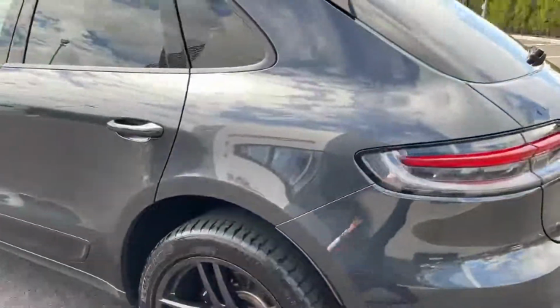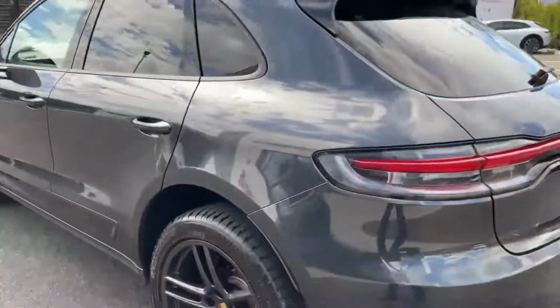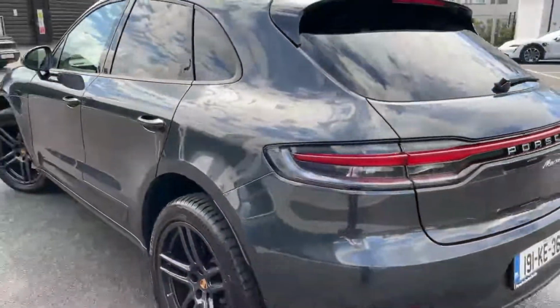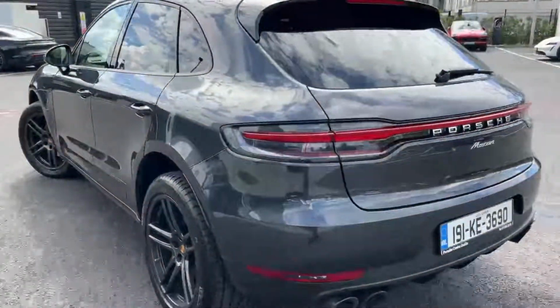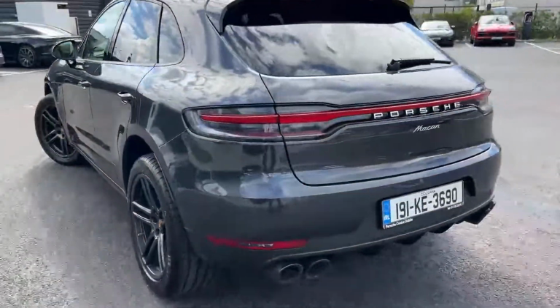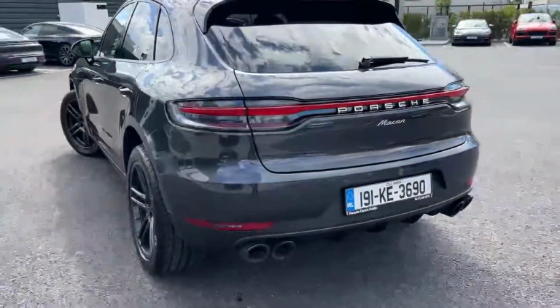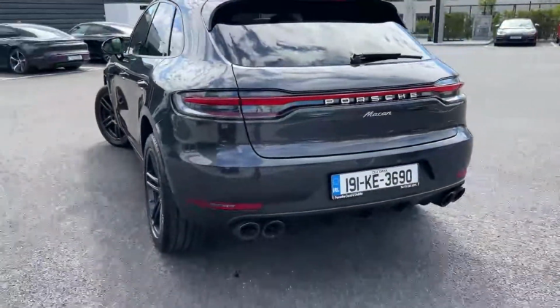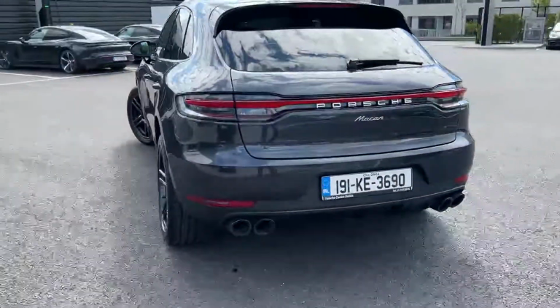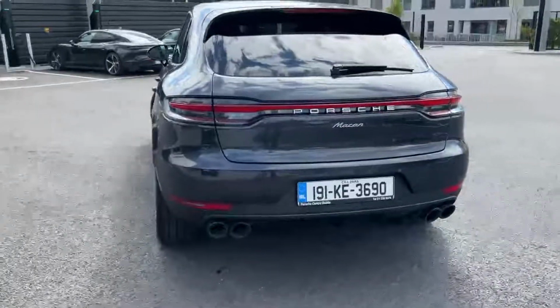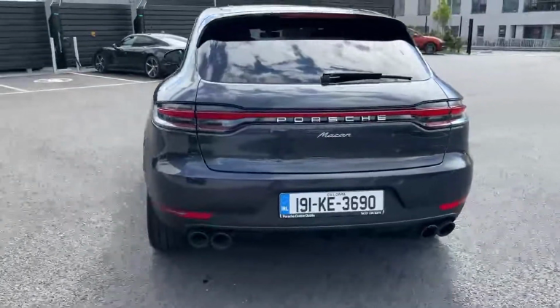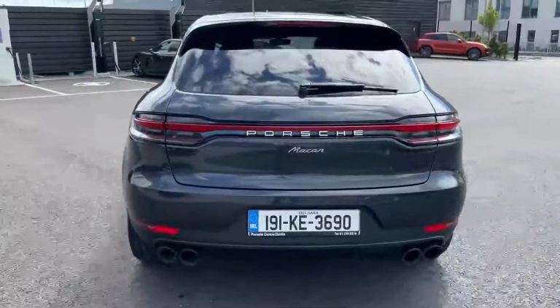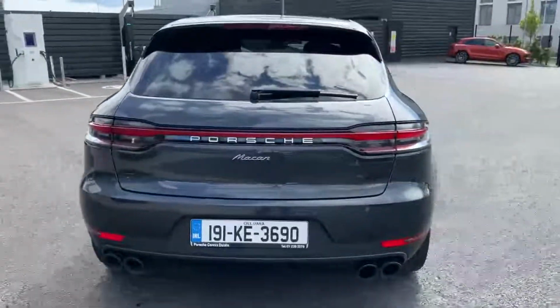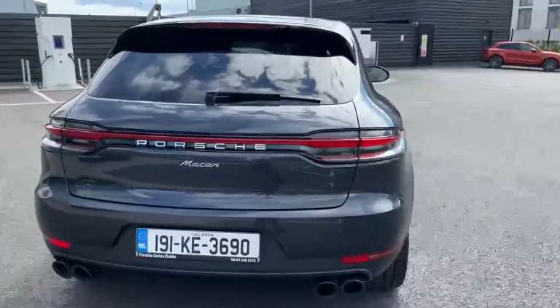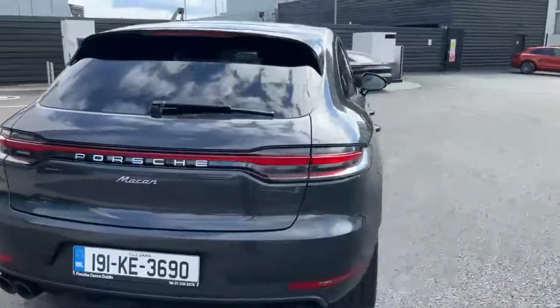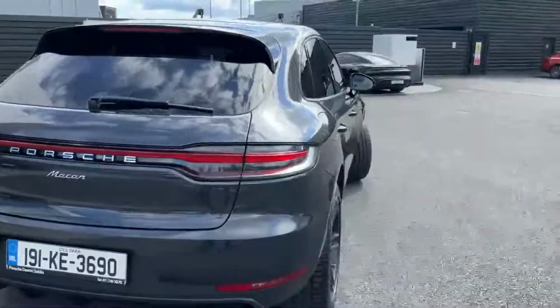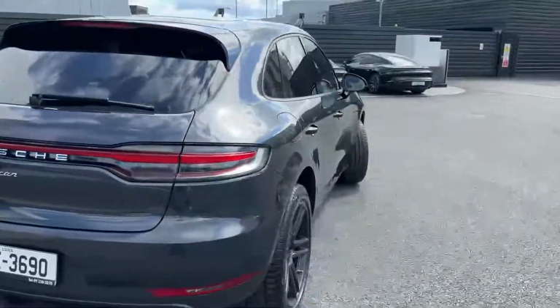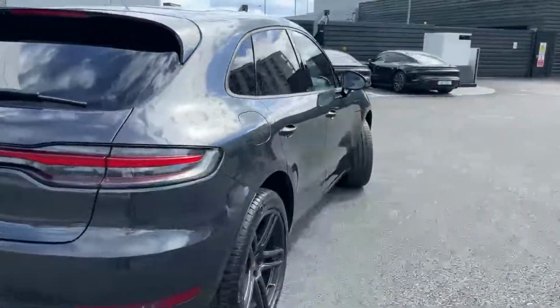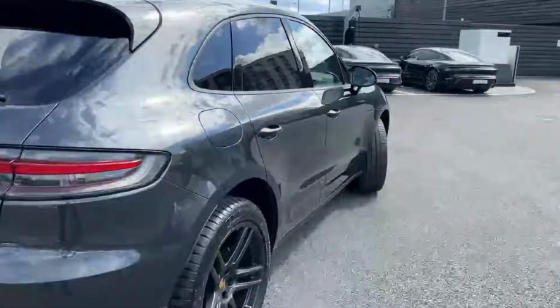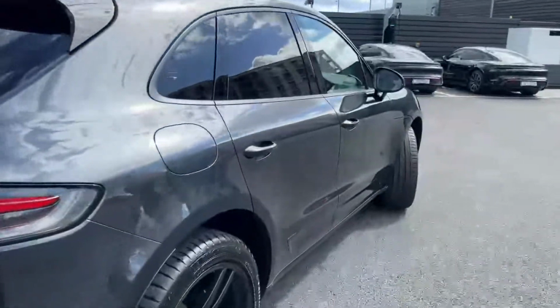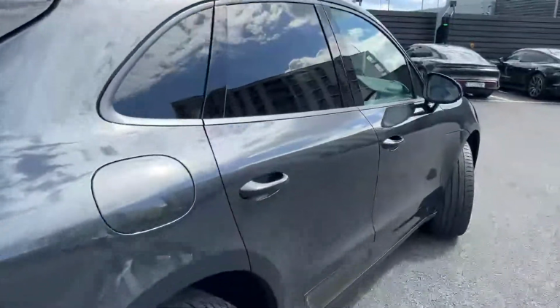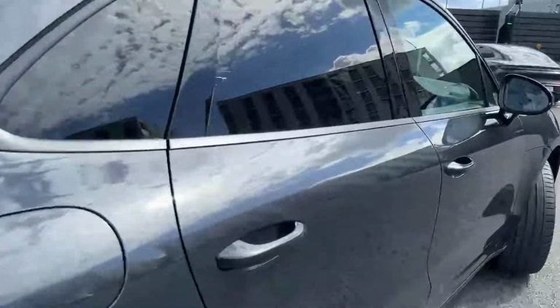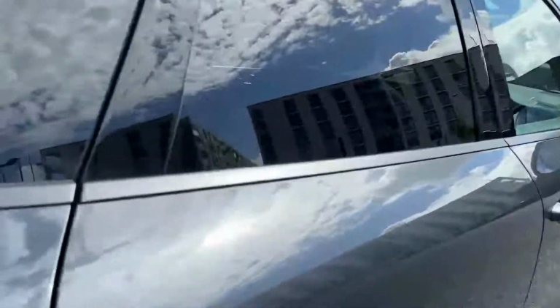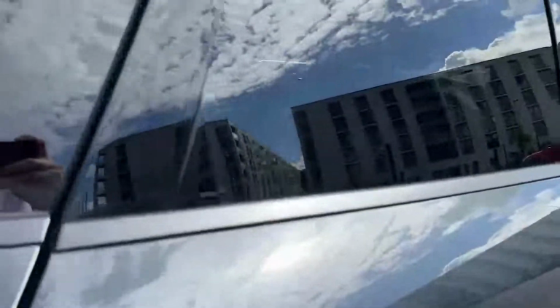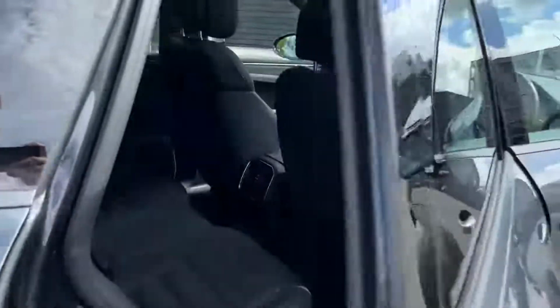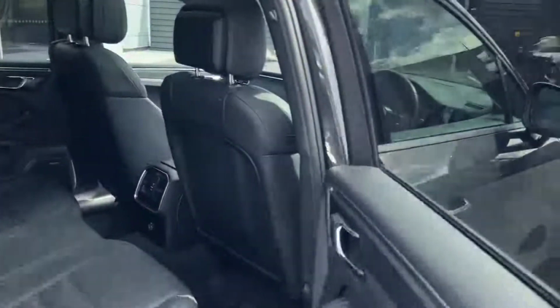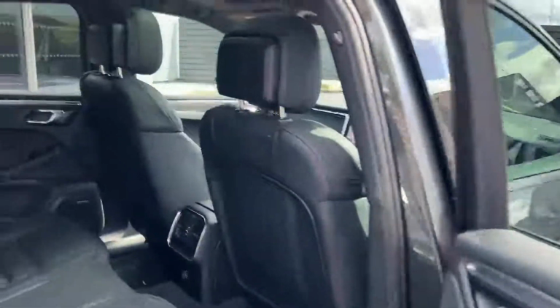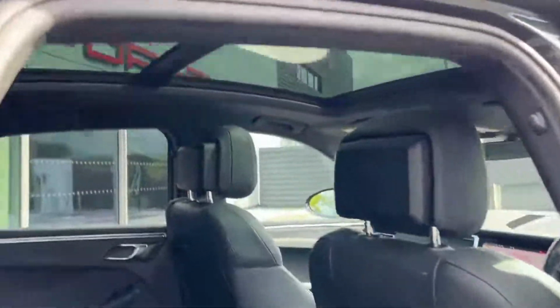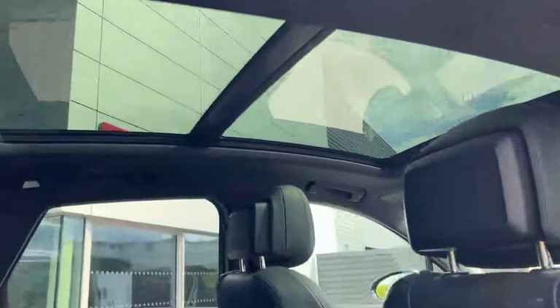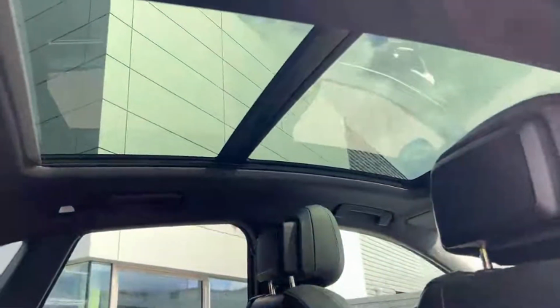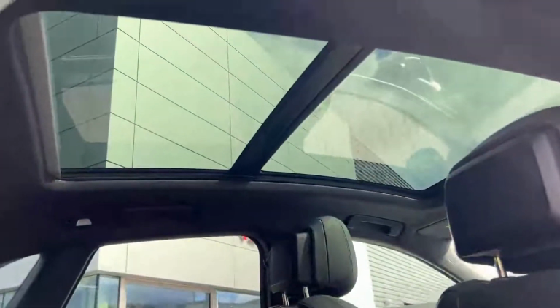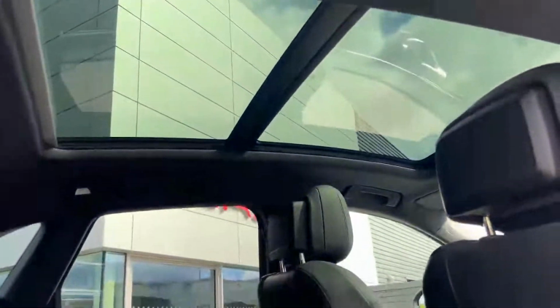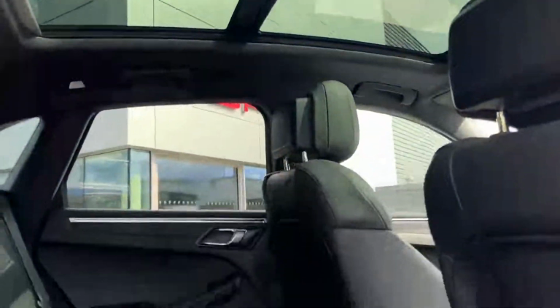Around the back you've got these sport tailpipes. You also have a full panoramic roof on this car as well — that lets a whole load of light into the car.